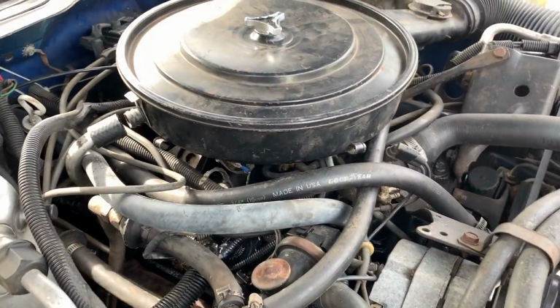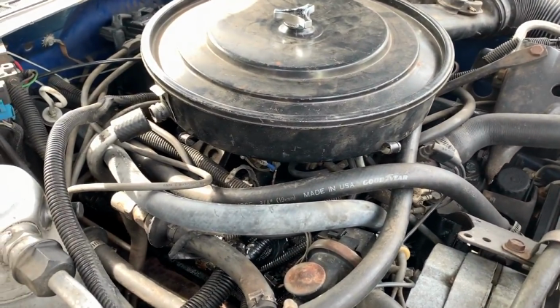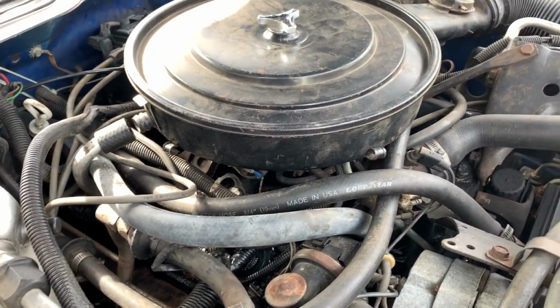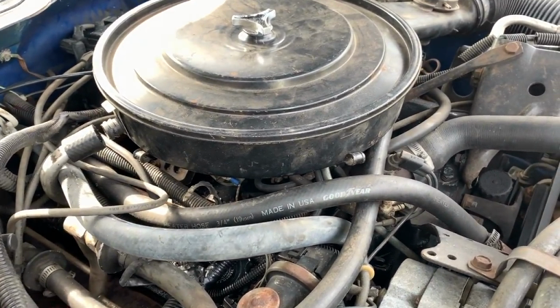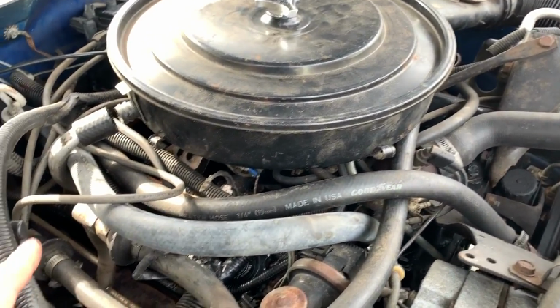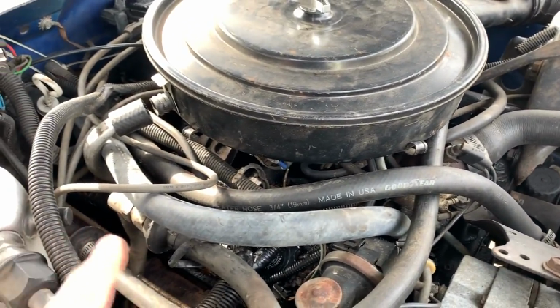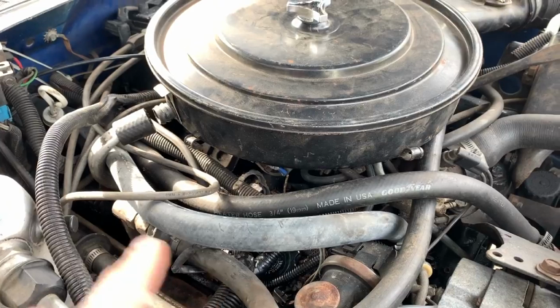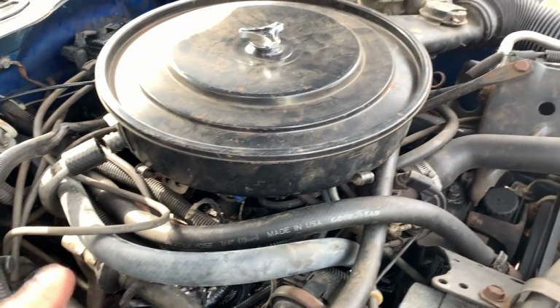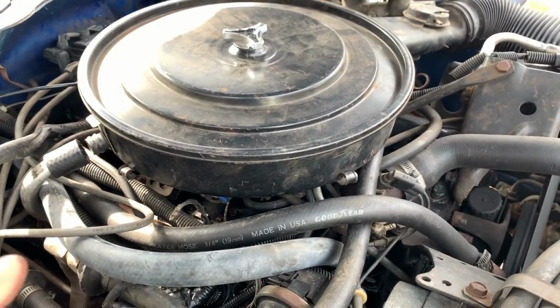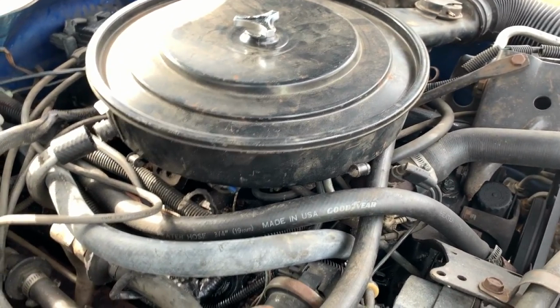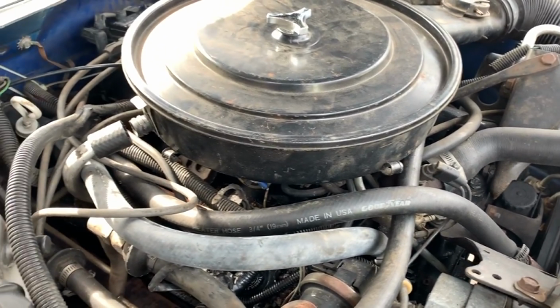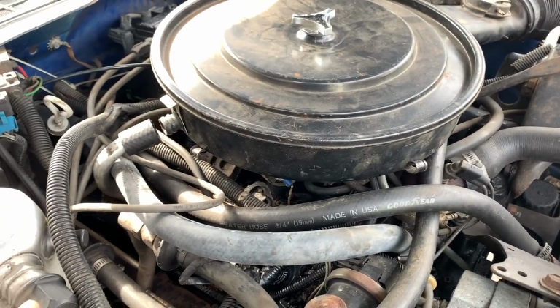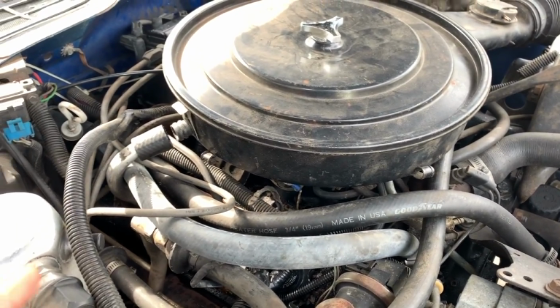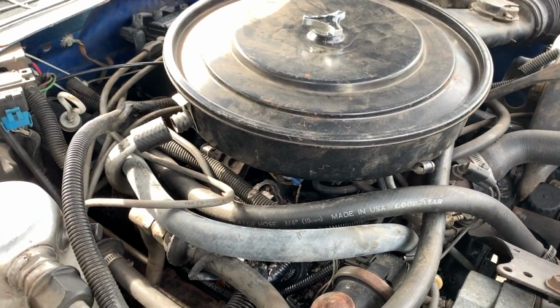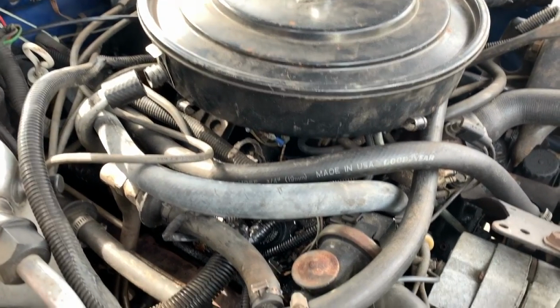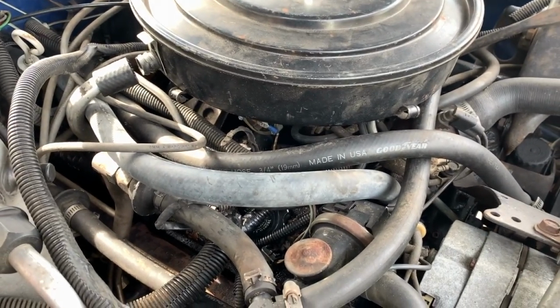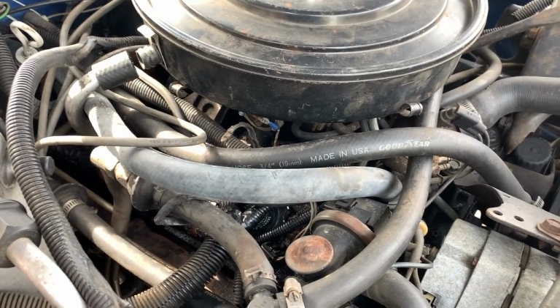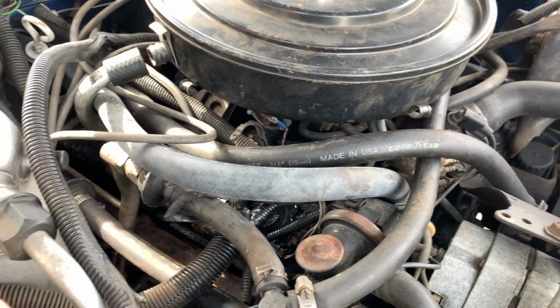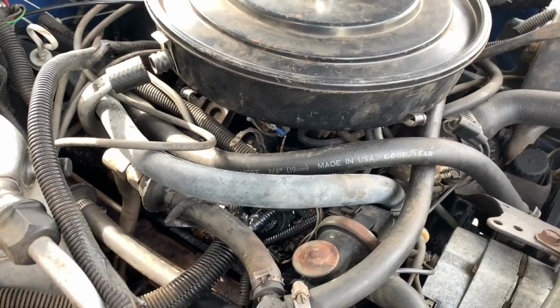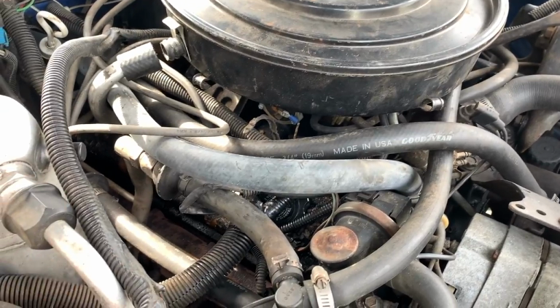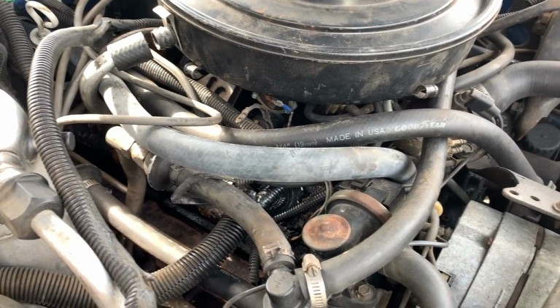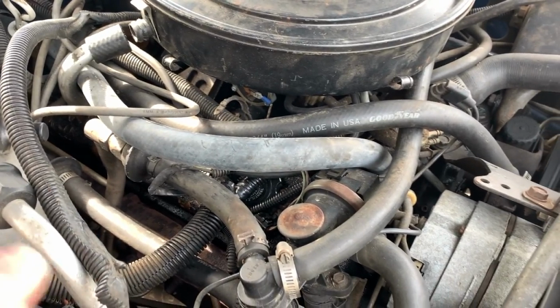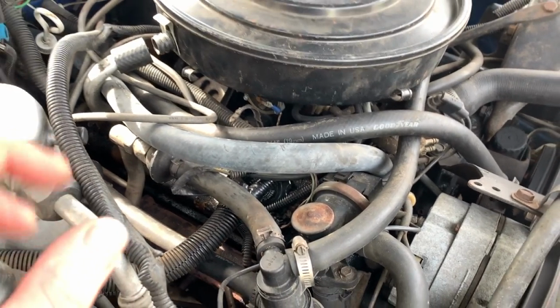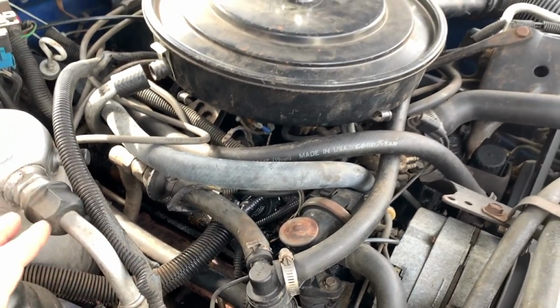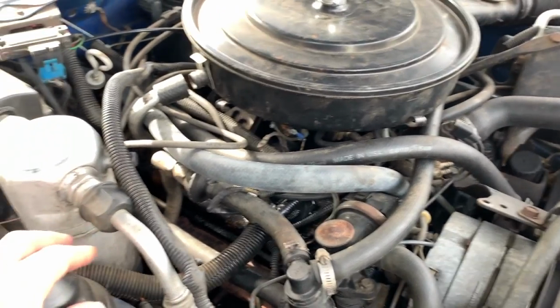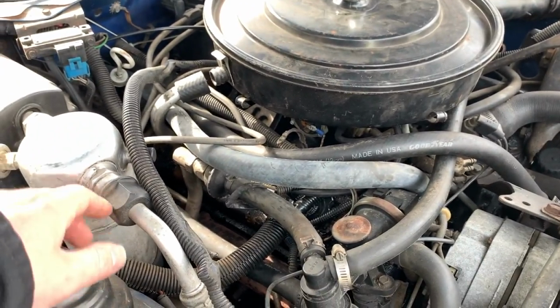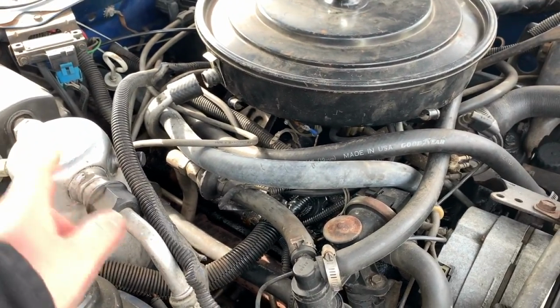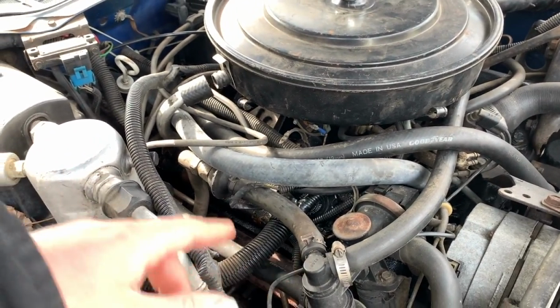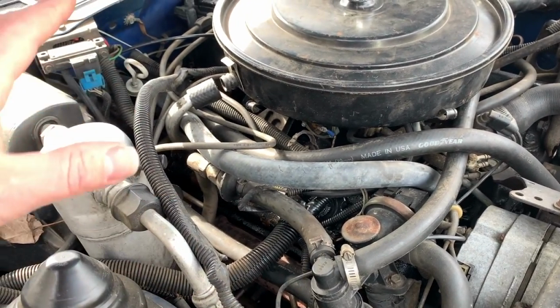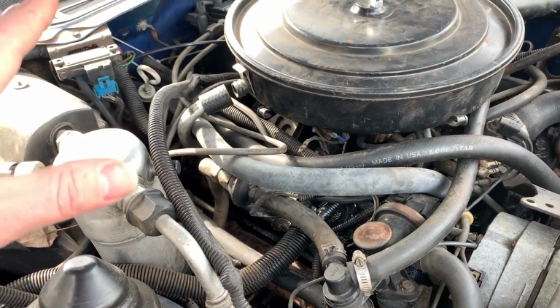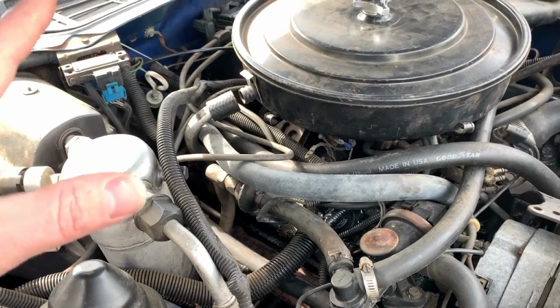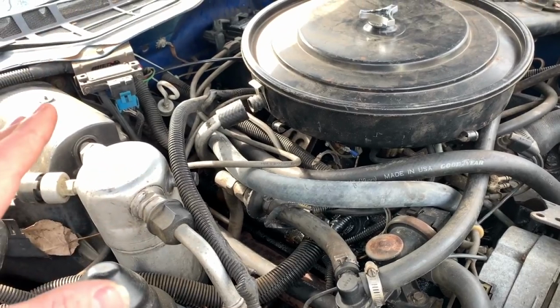I don't know if you can hear it, but there's a little bit of a tick coming from this side. I think it's an exhaust leak because this thing still has the original manifolds on it. When I do the valve cover gaskets, I'm just going to check all the valves and redo the lash - just for the hell of it.